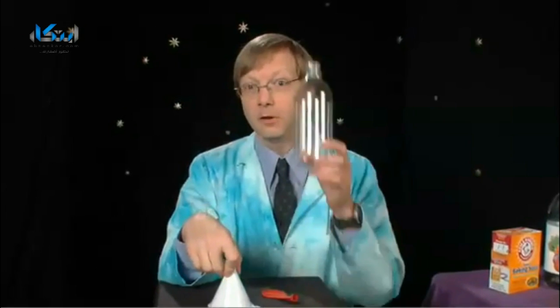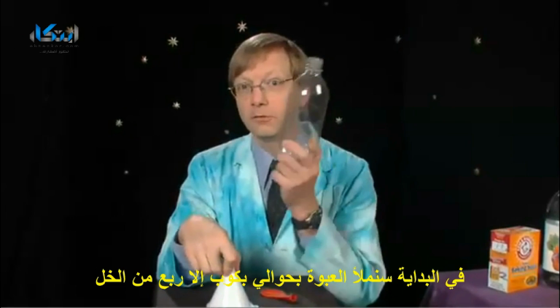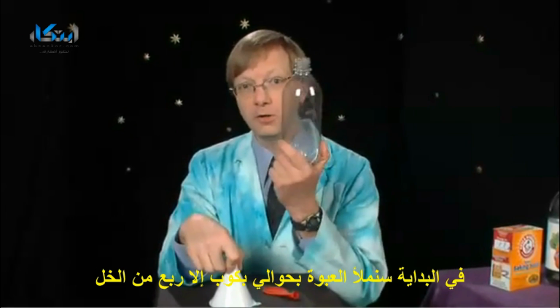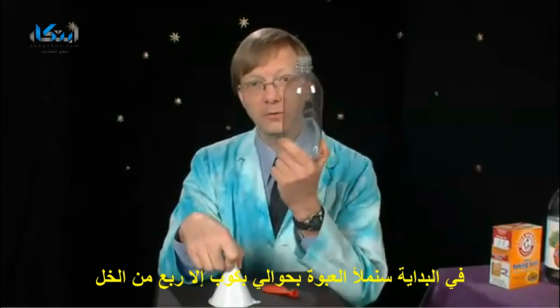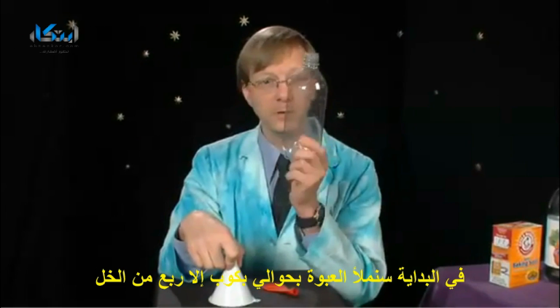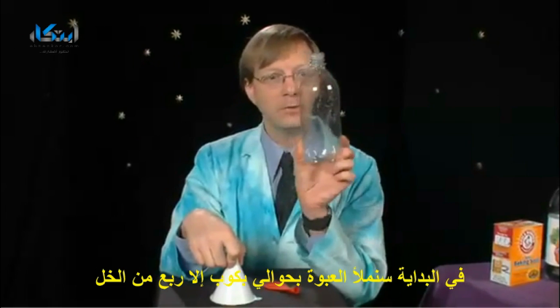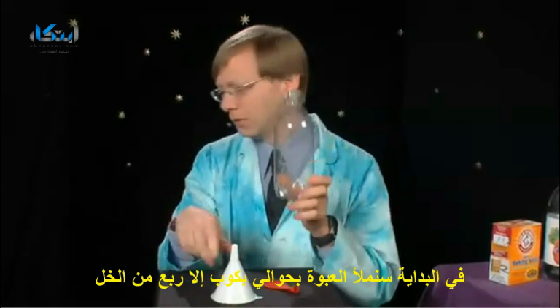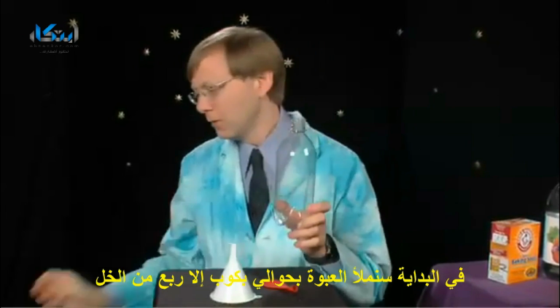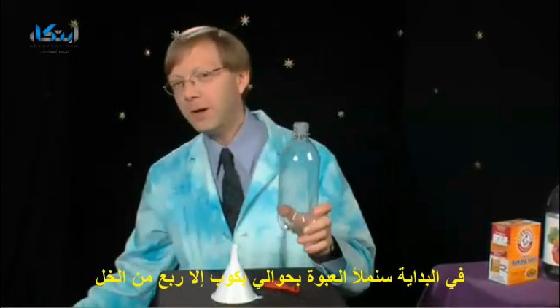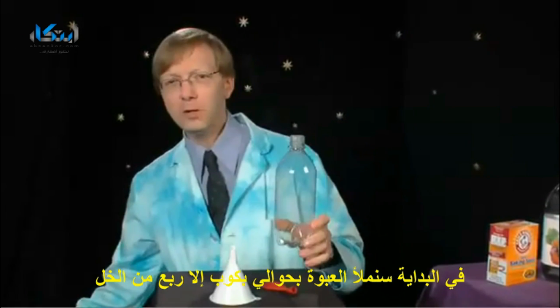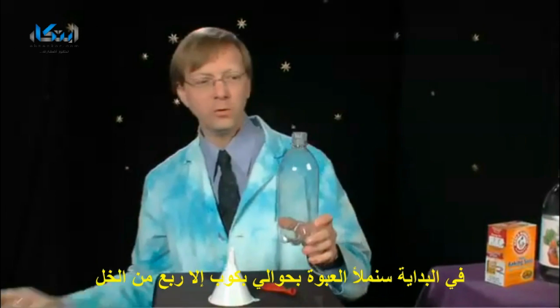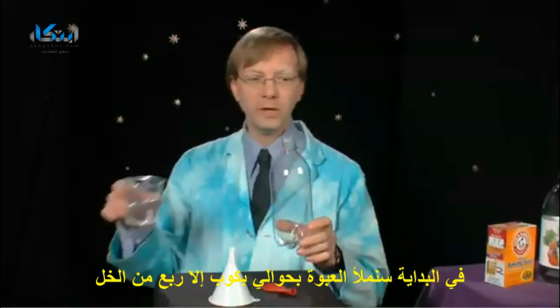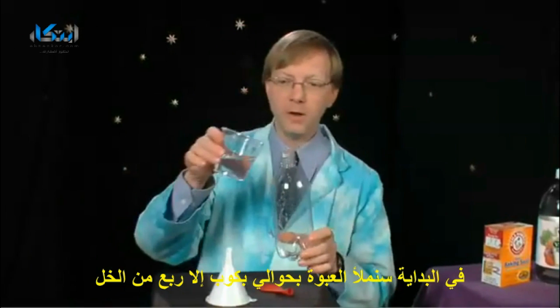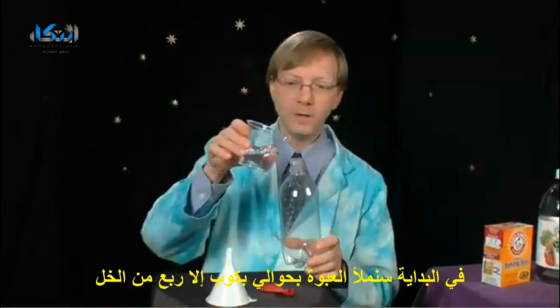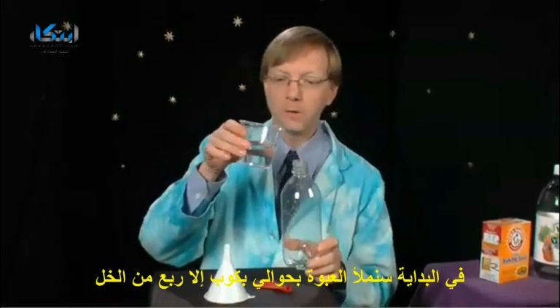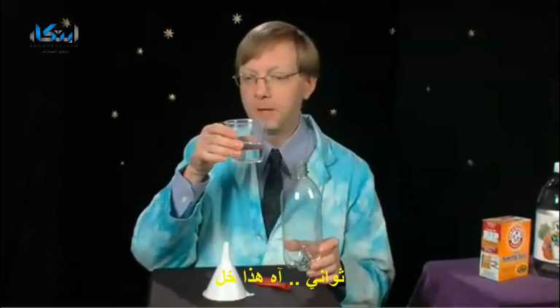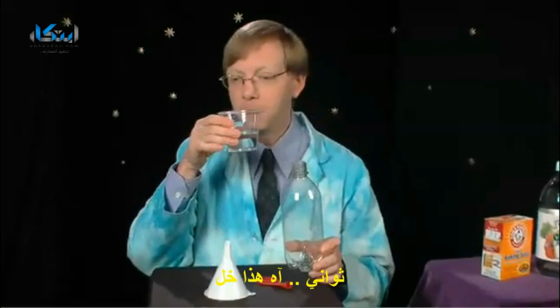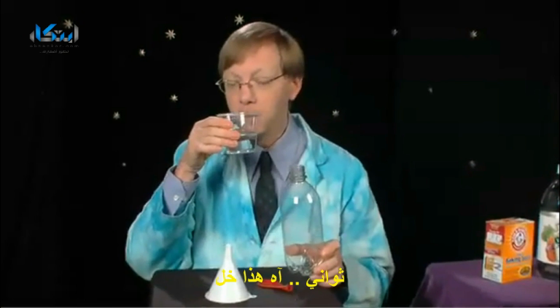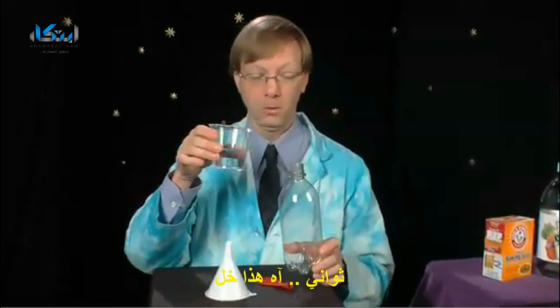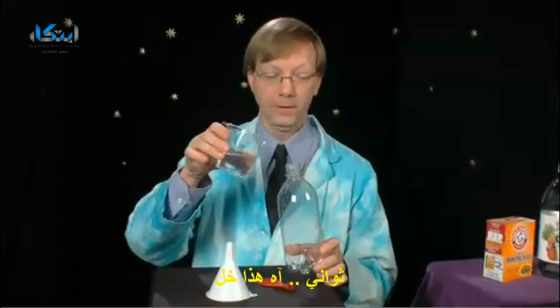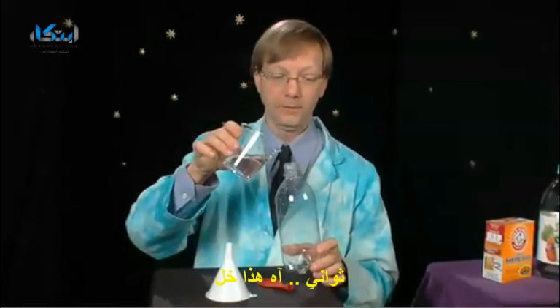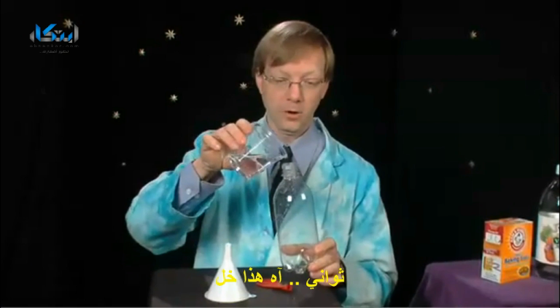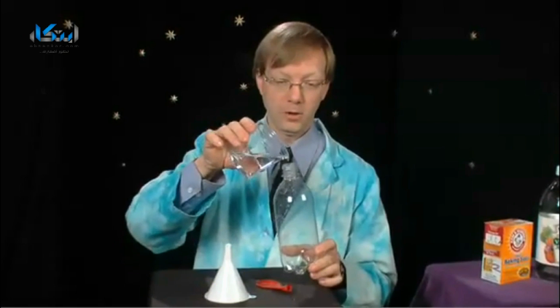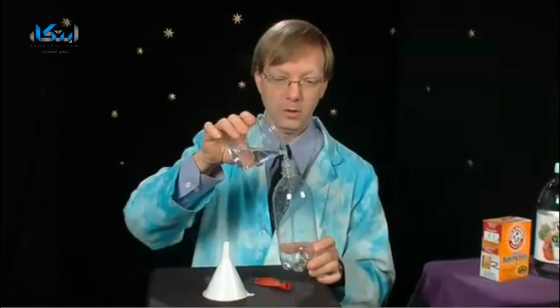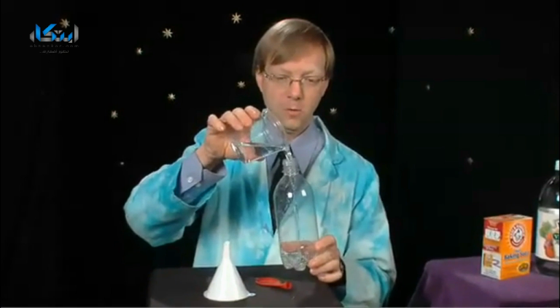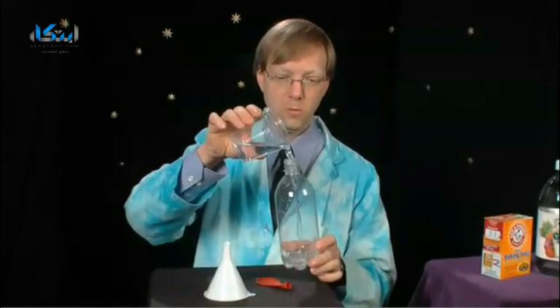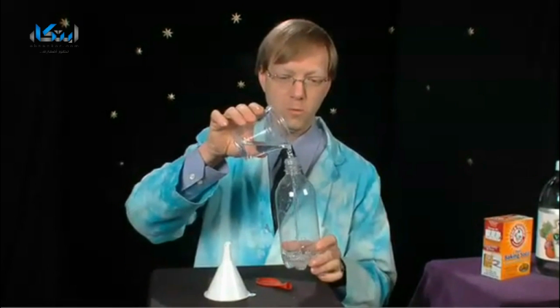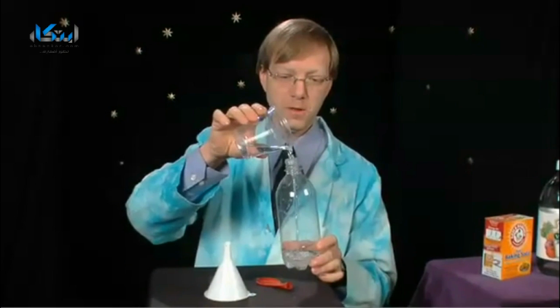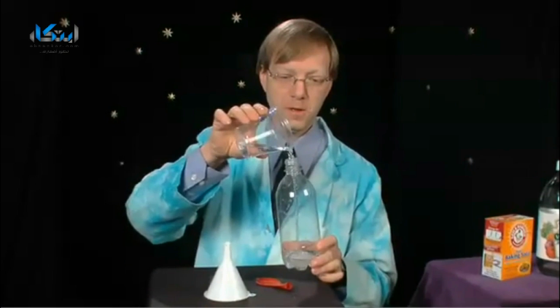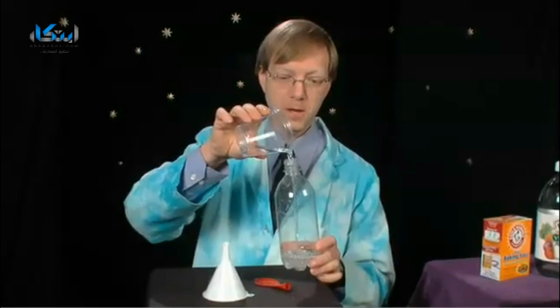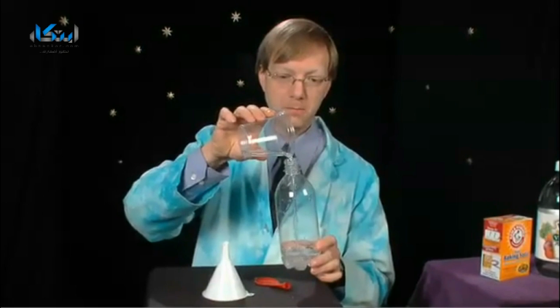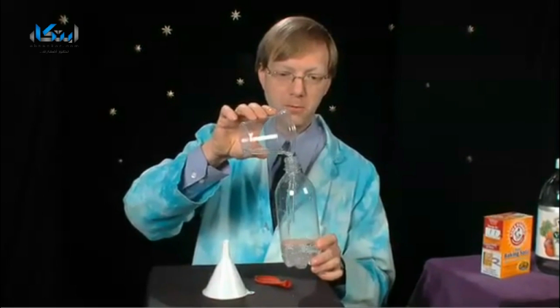The first thing you want to do is fill up the bottle with about three quarters of a cup of vinegar. Oh yeah, that's vinegar. All right, there we go. Beautiful.